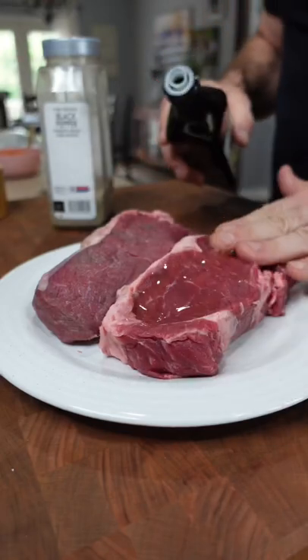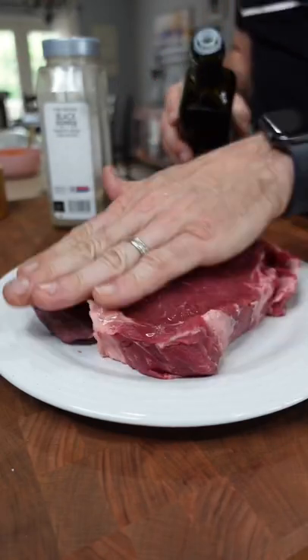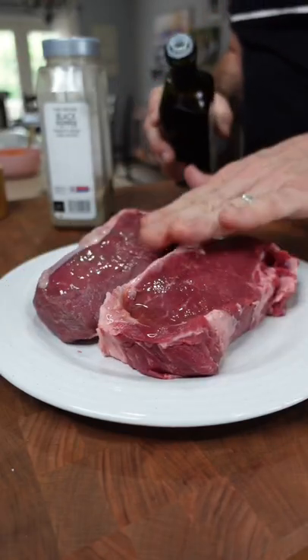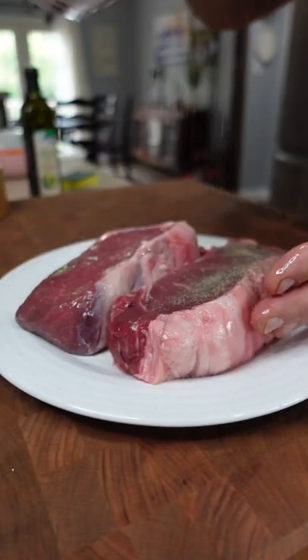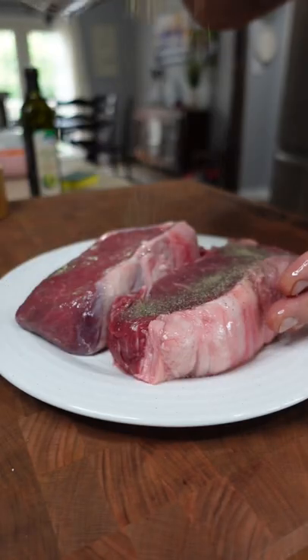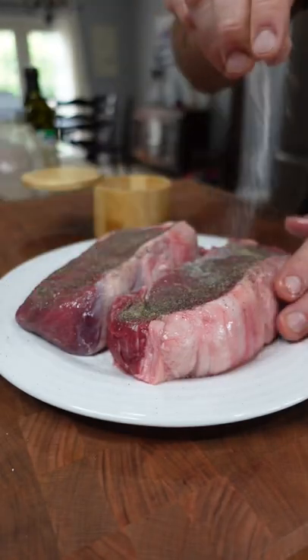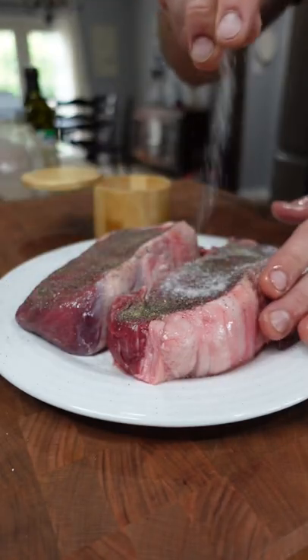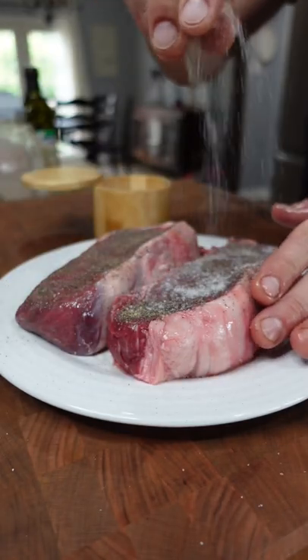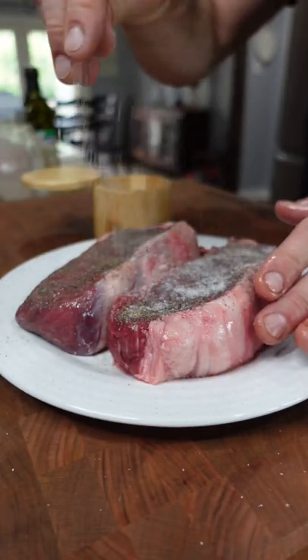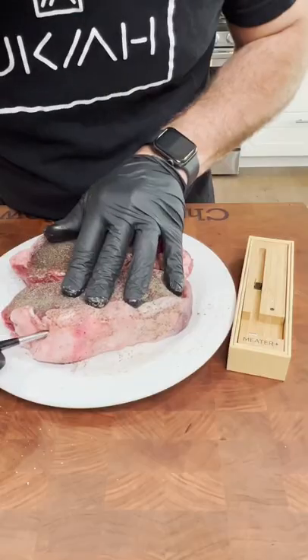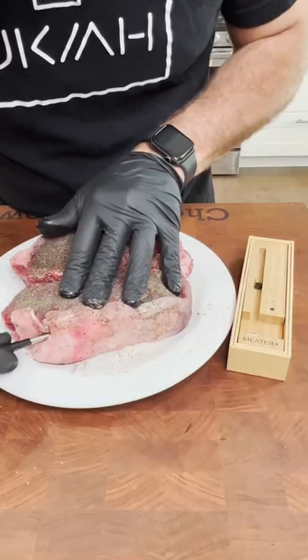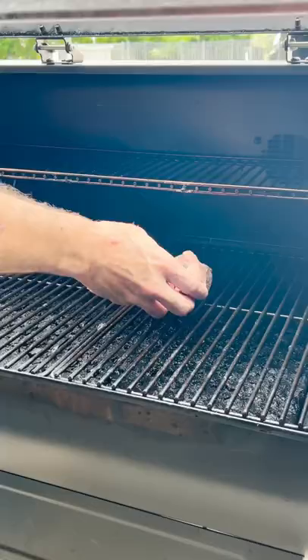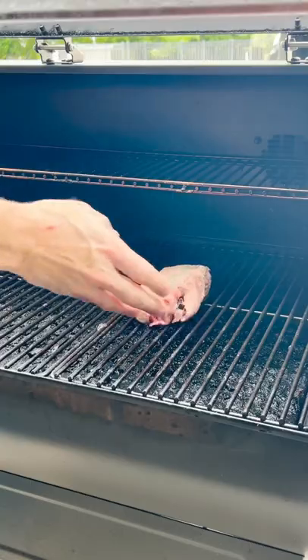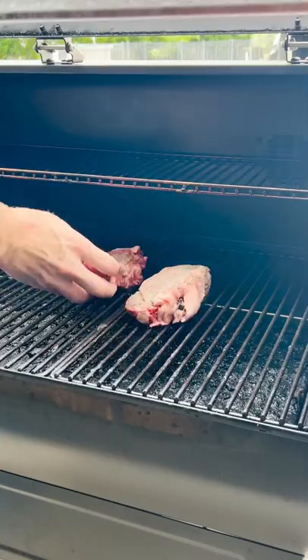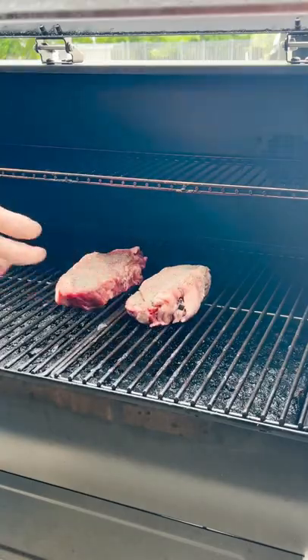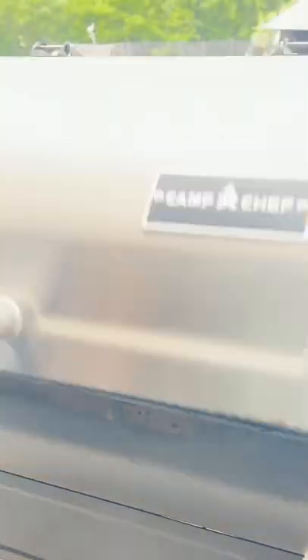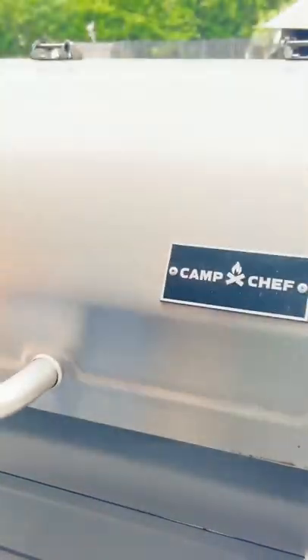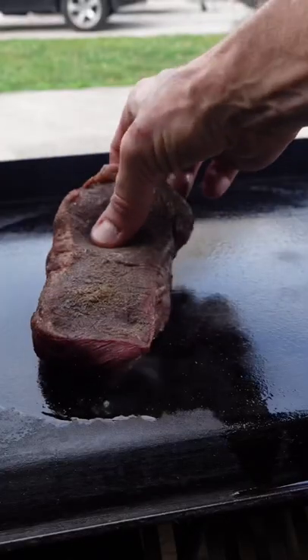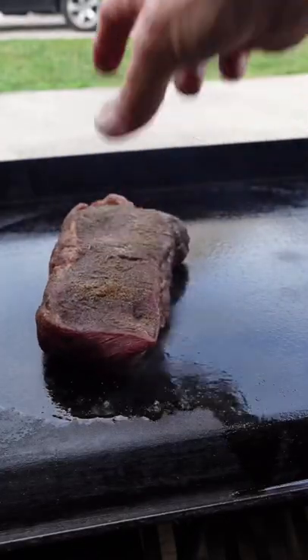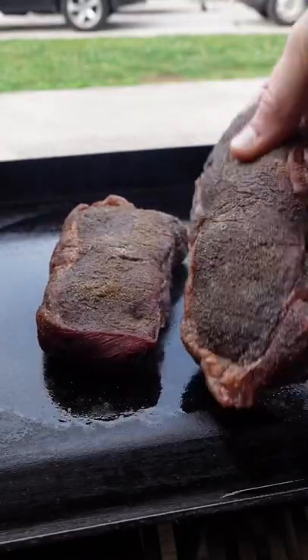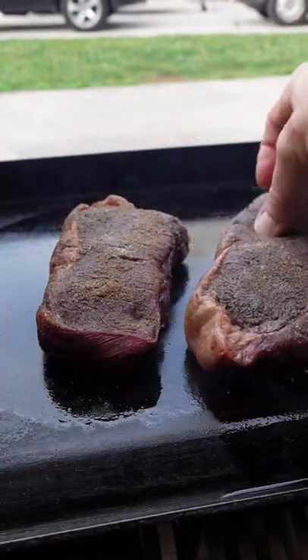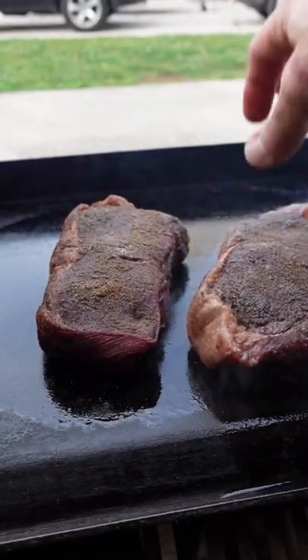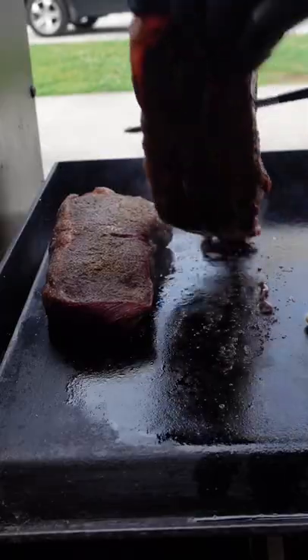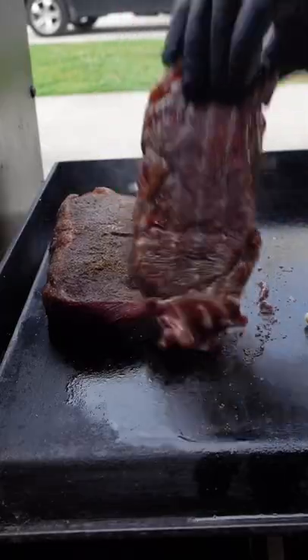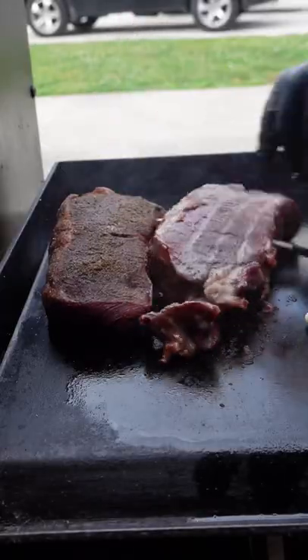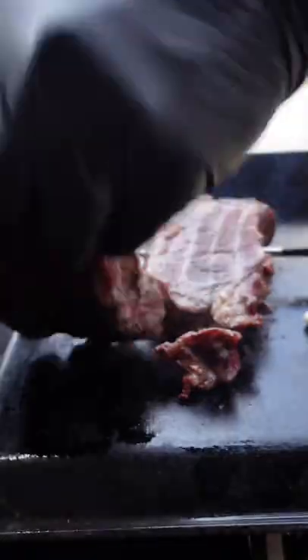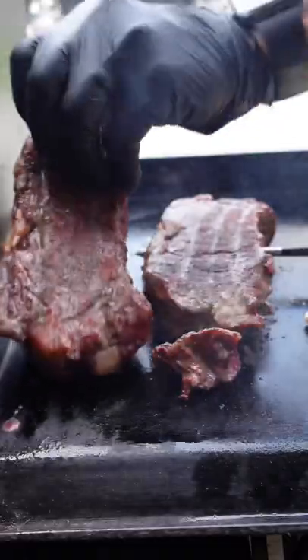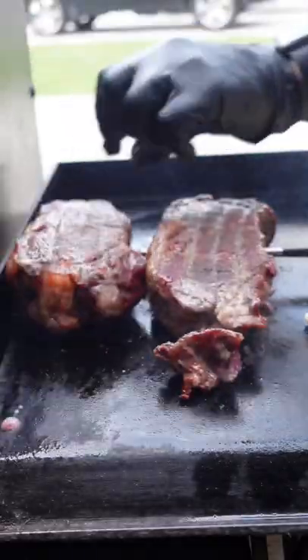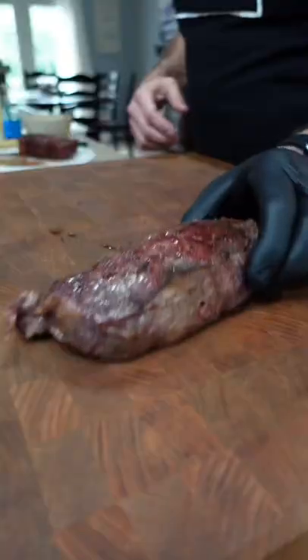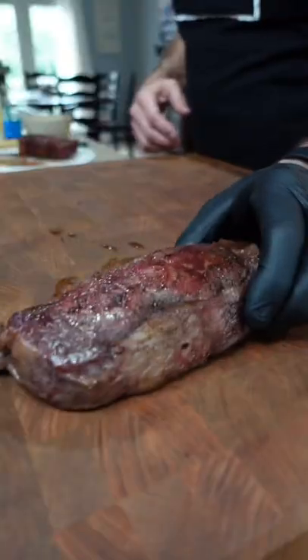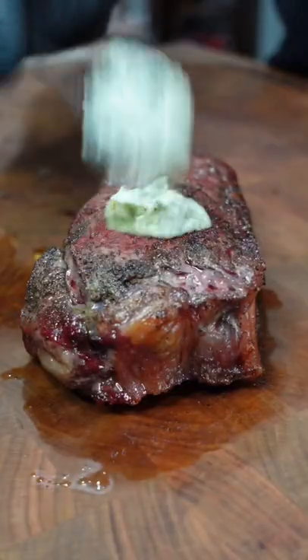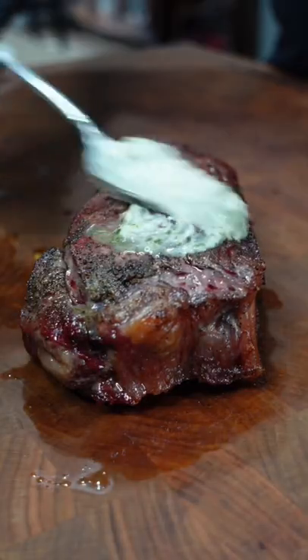Season it with some extra virgin olive oil, salt, and pepper, then it's time to put your meat thermometer in there to track the temperature. Smoke them for 45 minutes at 200 degrees, then we're gonna sear those on the flat top until they reach an internal temperature of 130 degrees.